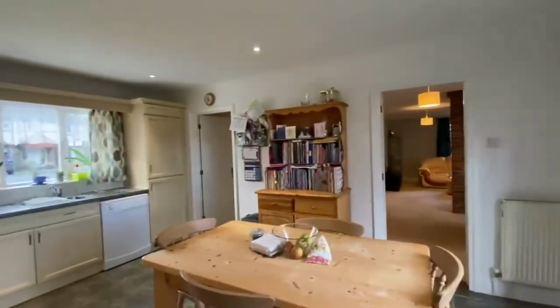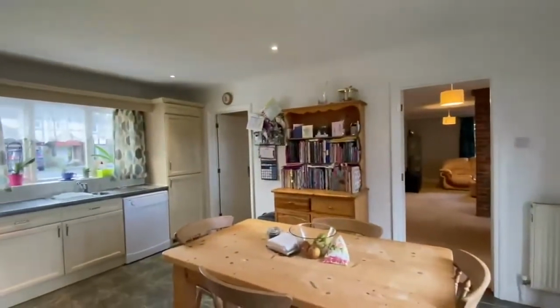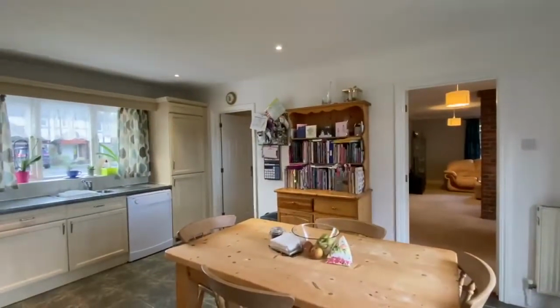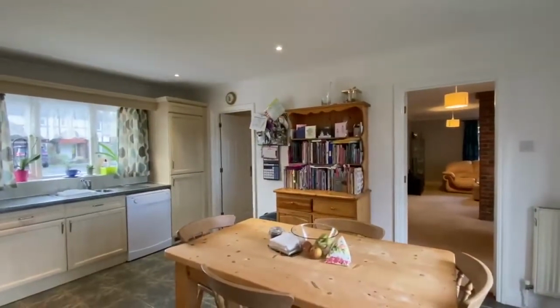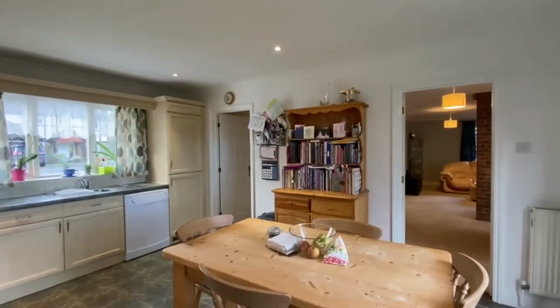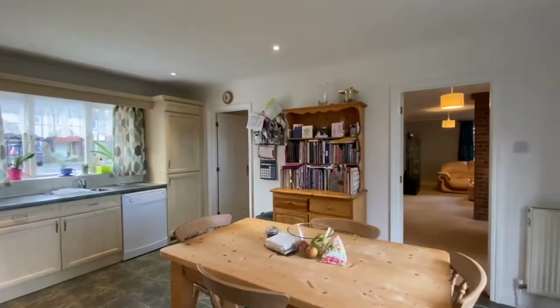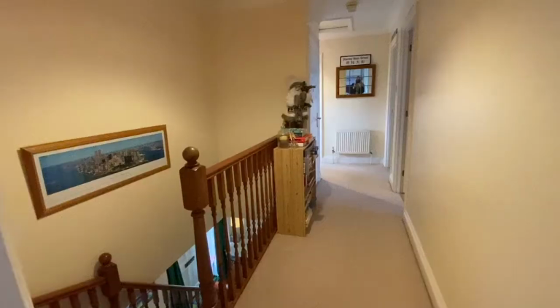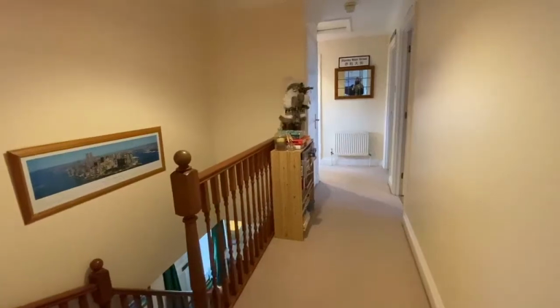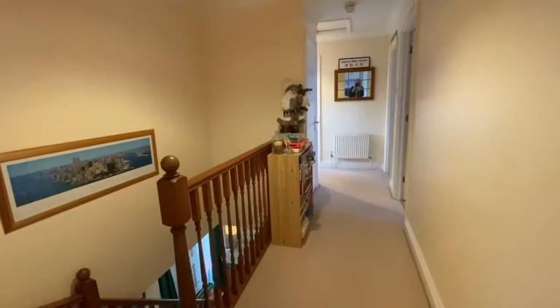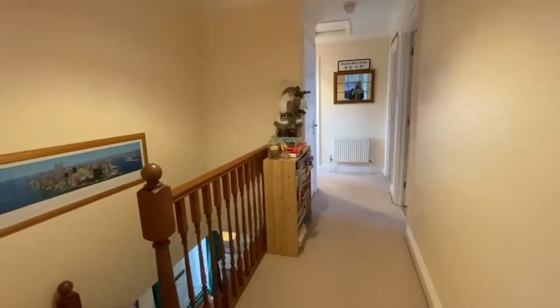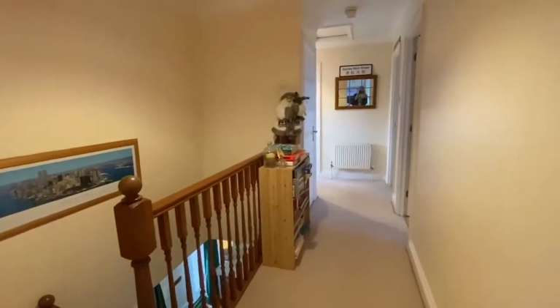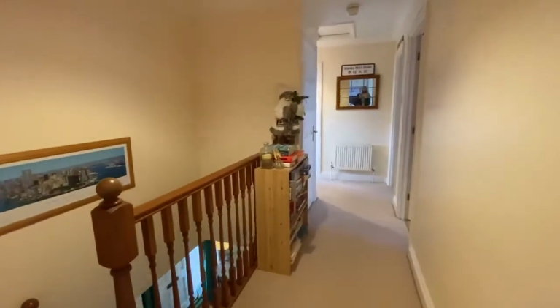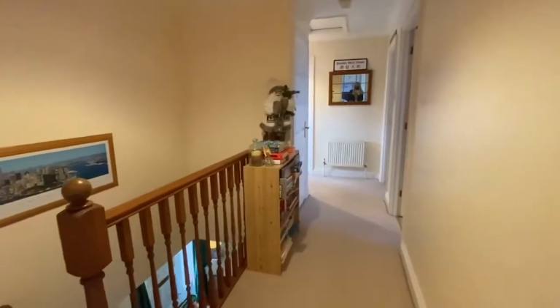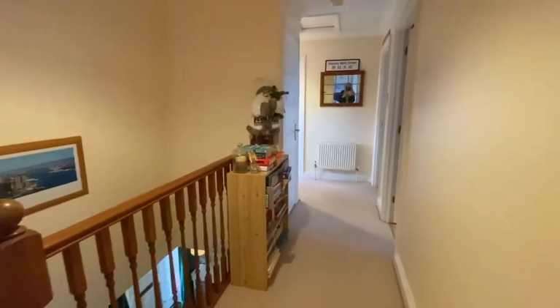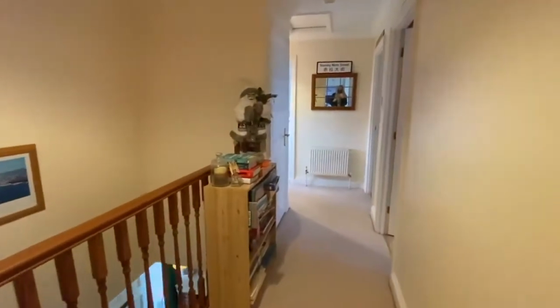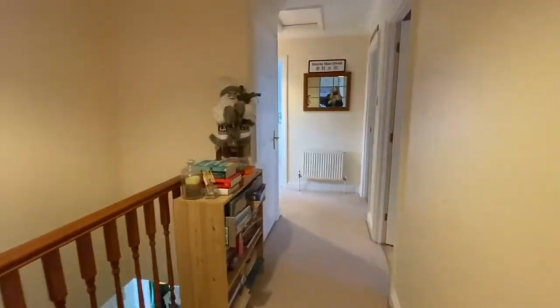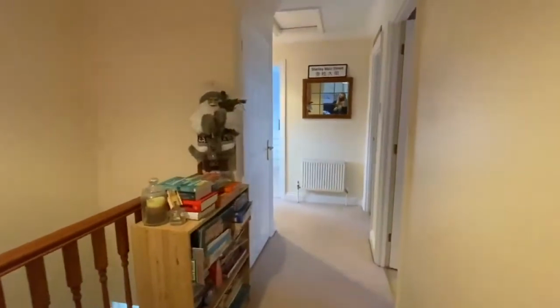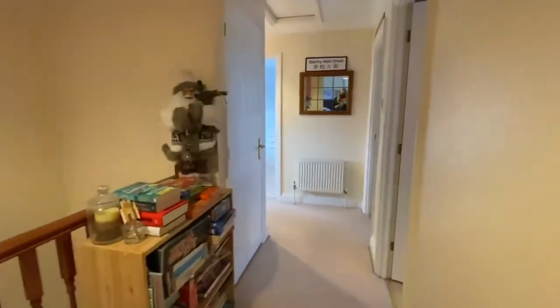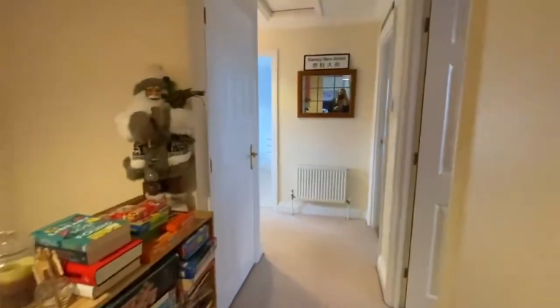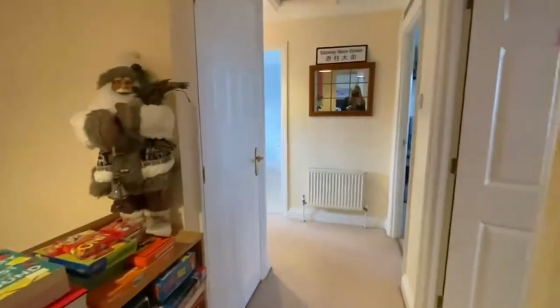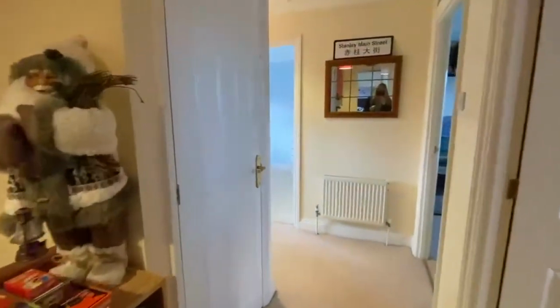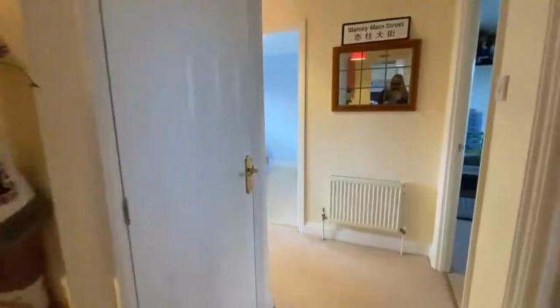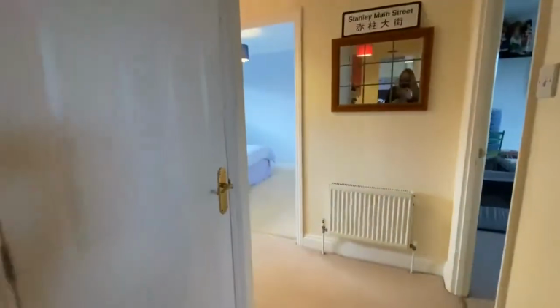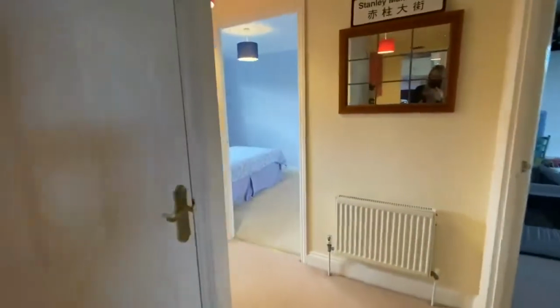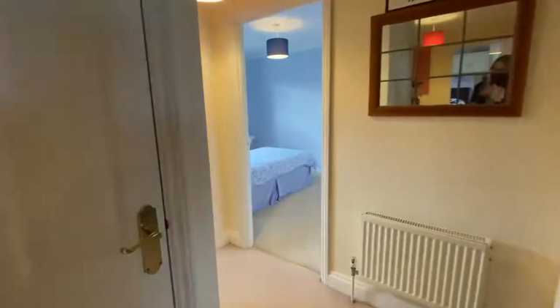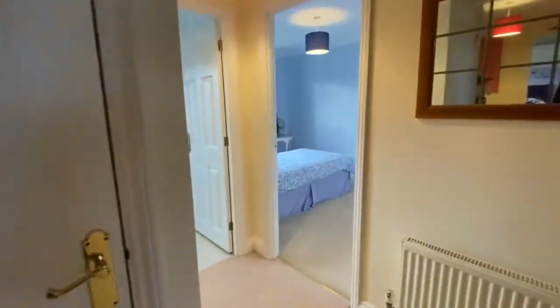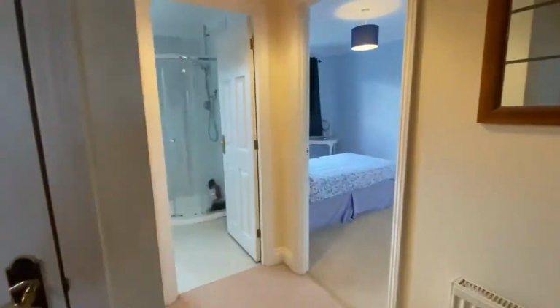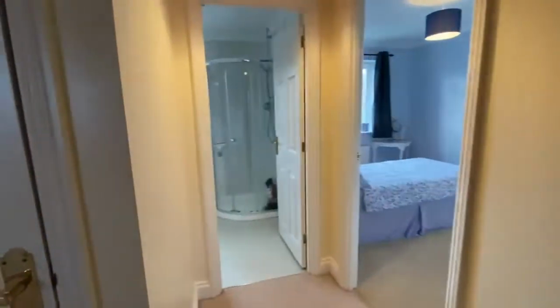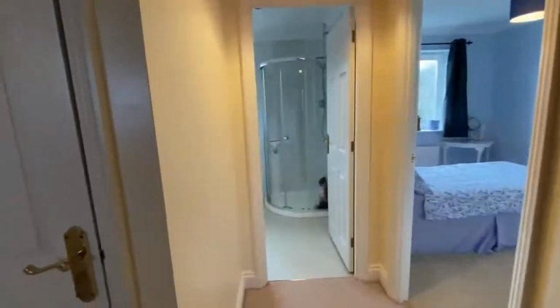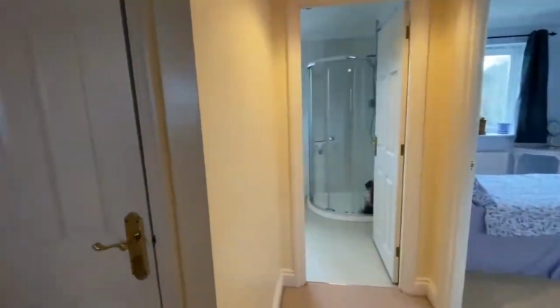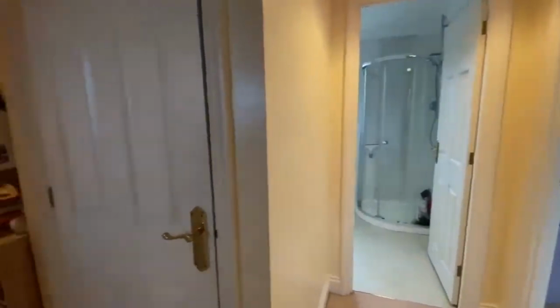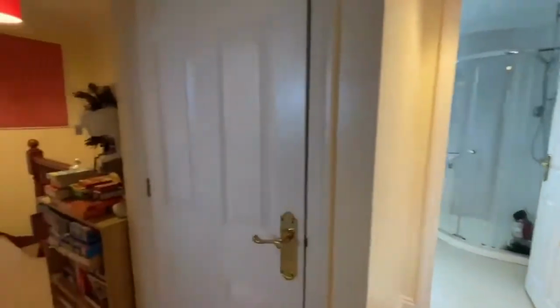So let's take a look upstairs. Here we are up on the first floor. We've got a spacious landing with the airing cupboard in there. There's an L shape so it goes round there.